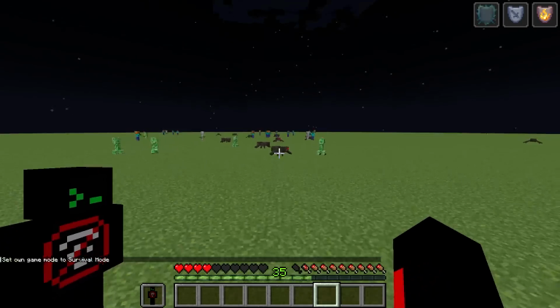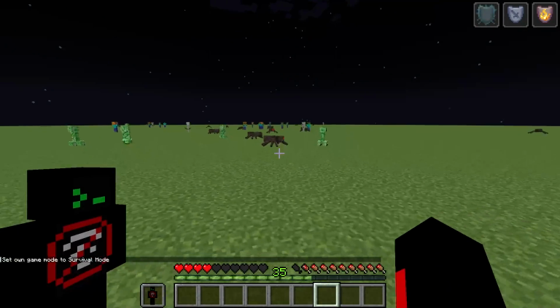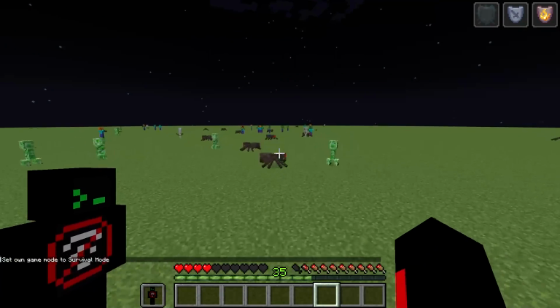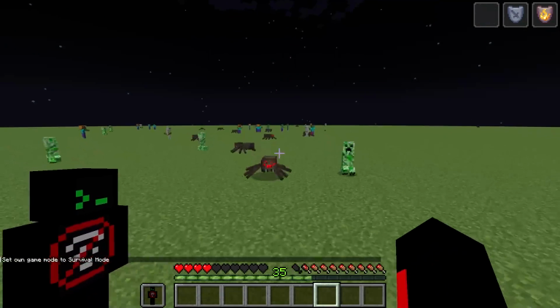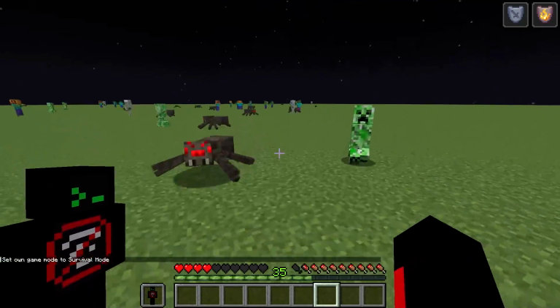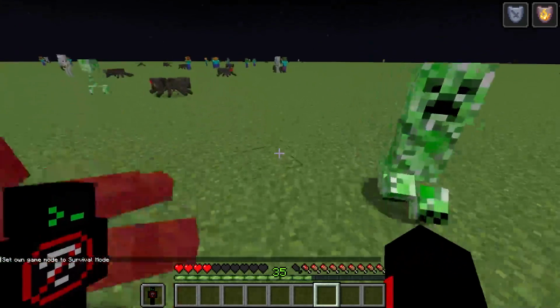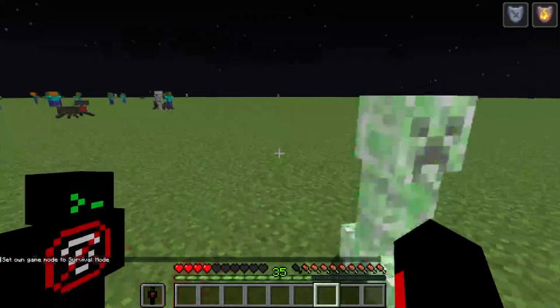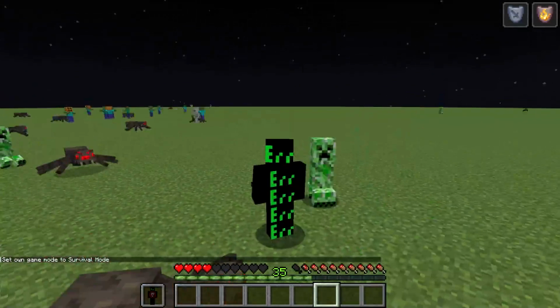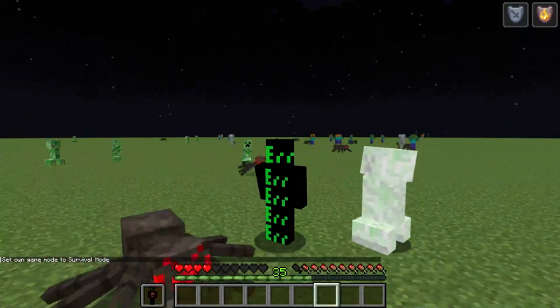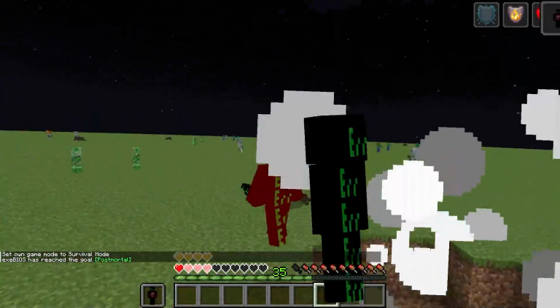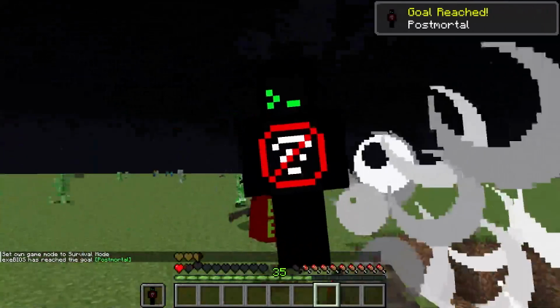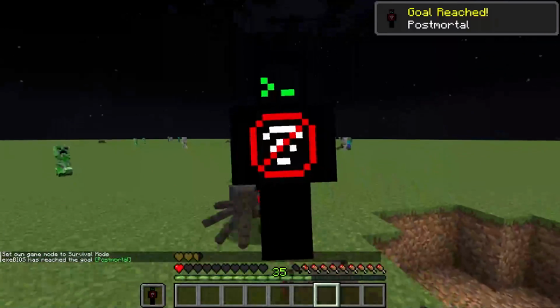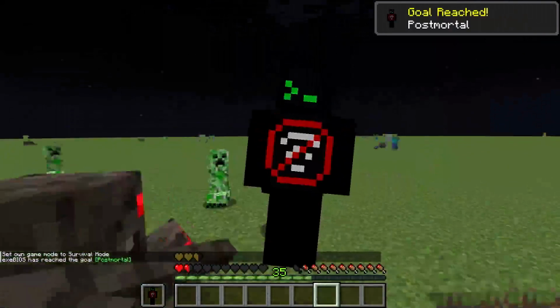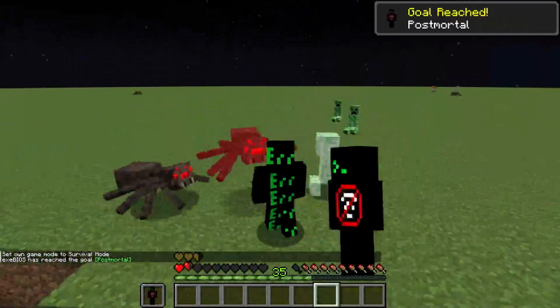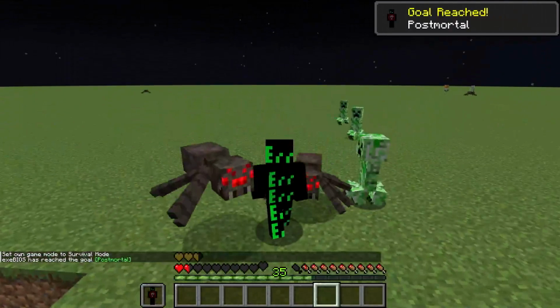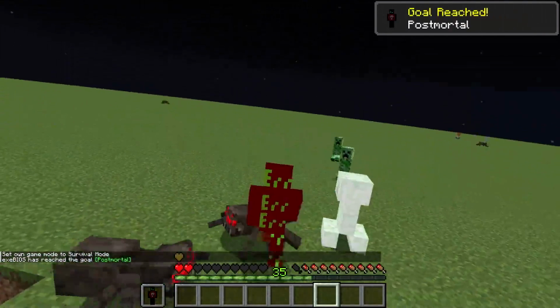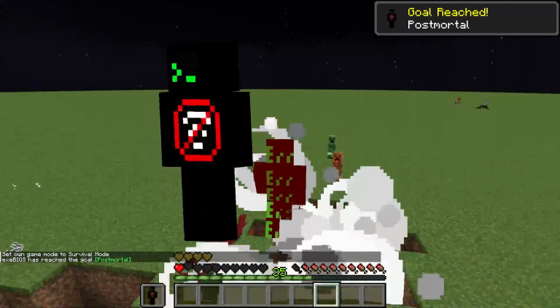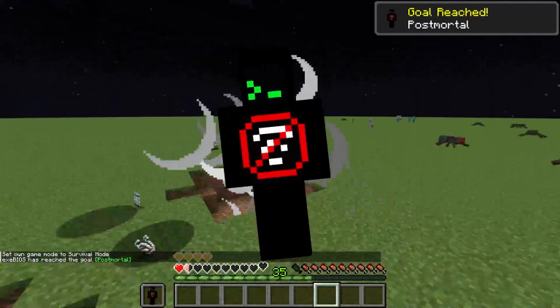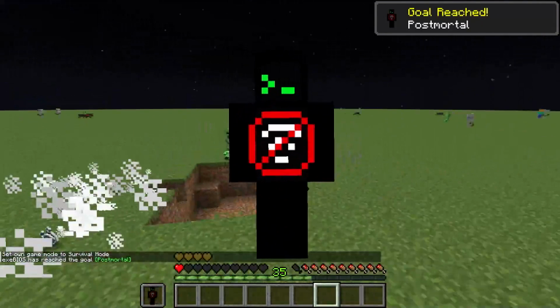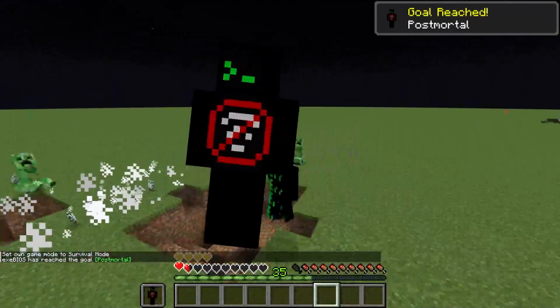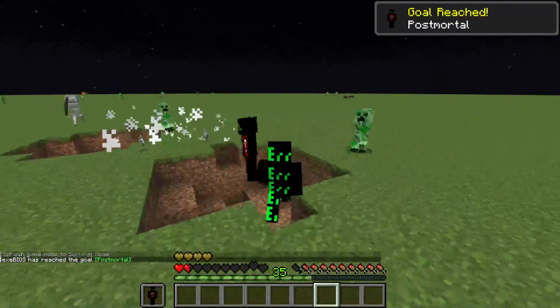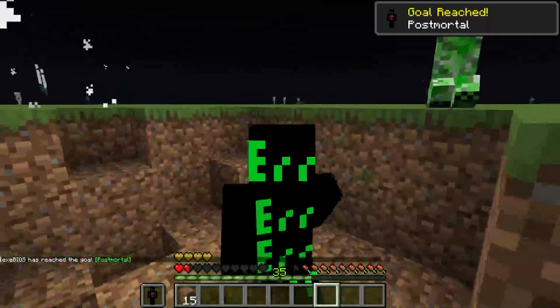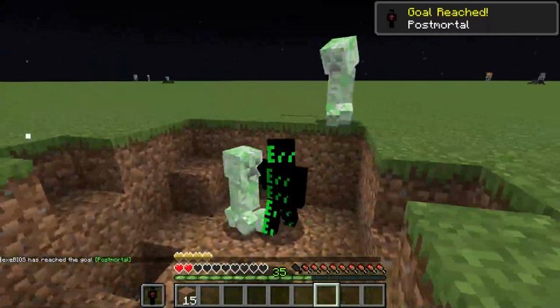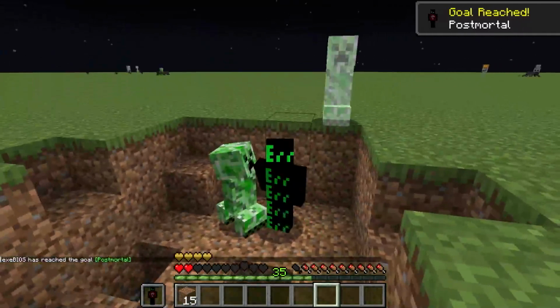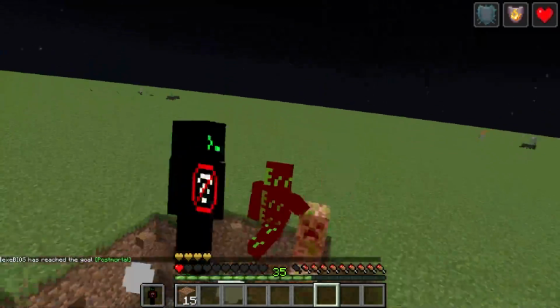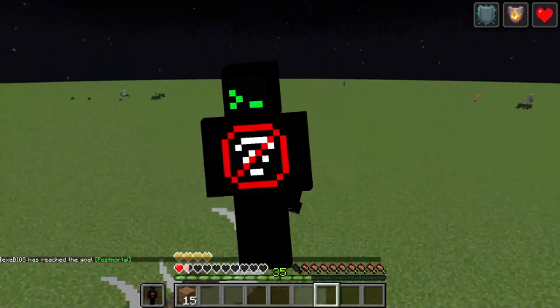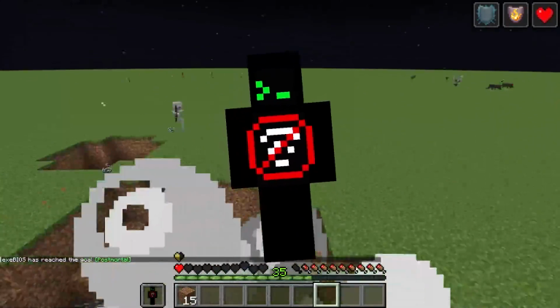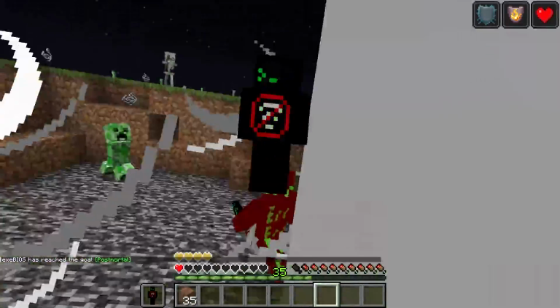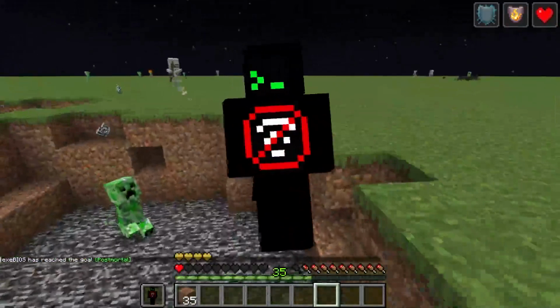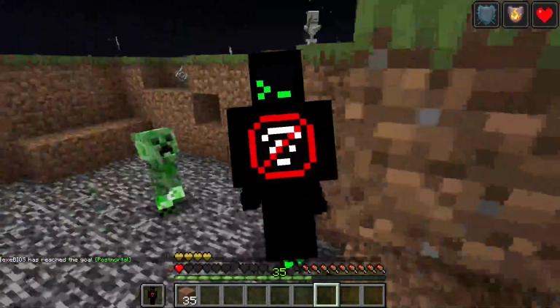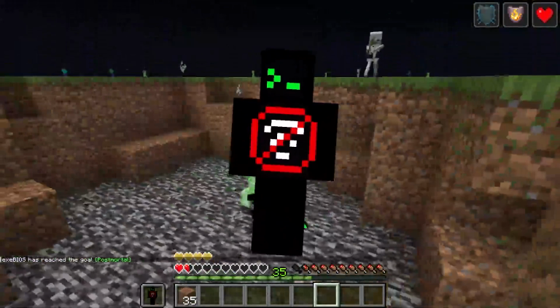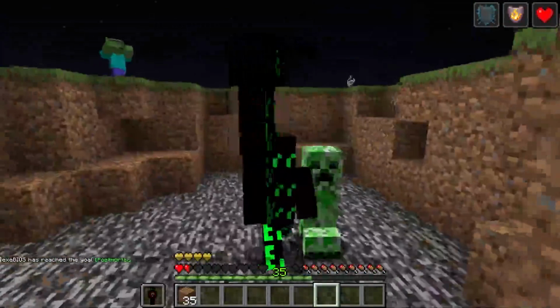Auto-Totem automatically replaces your totem of undying in your offhand if it gets consumed. Make sure you have totems of undying in your inventory for this hack to work, offering you an extra layer of protection.